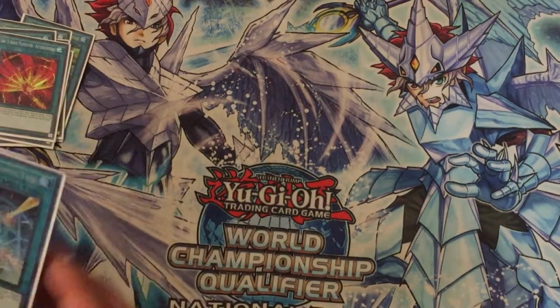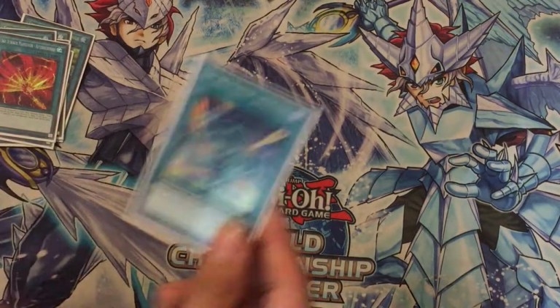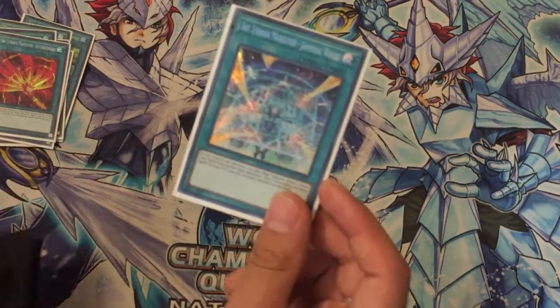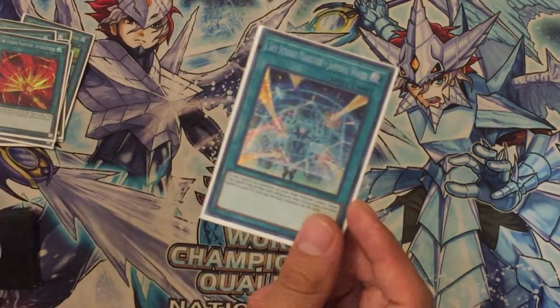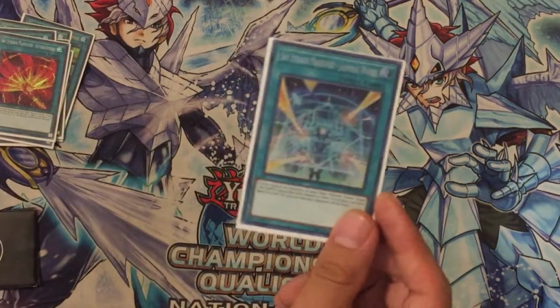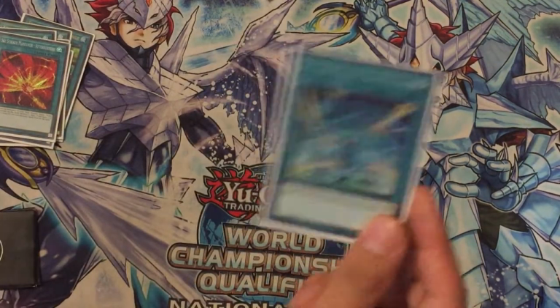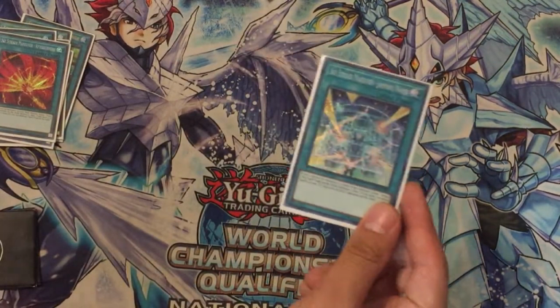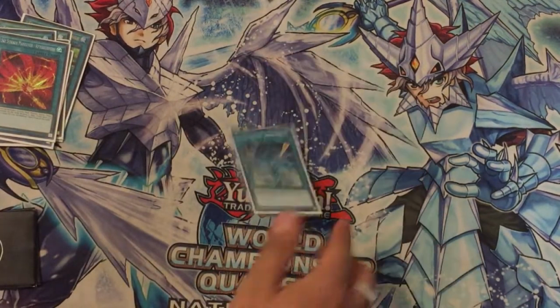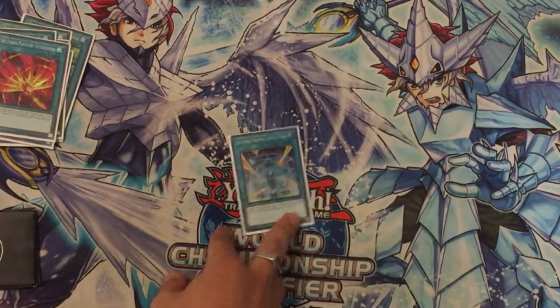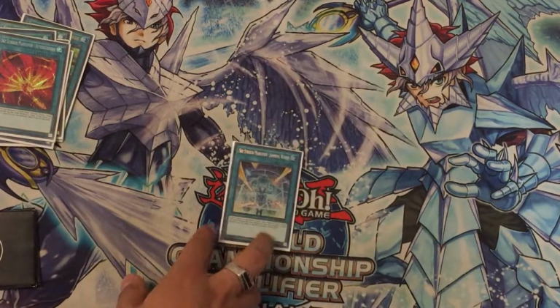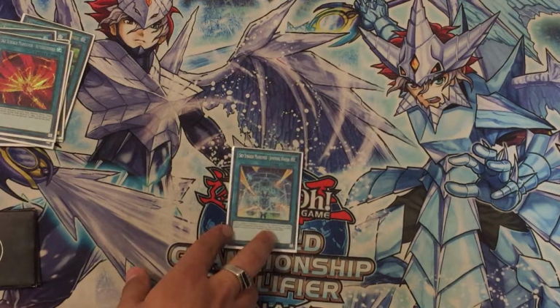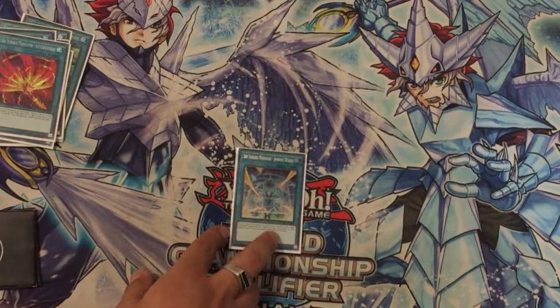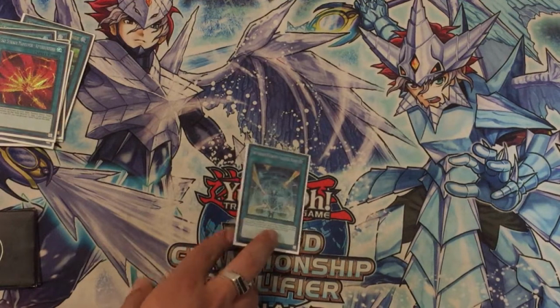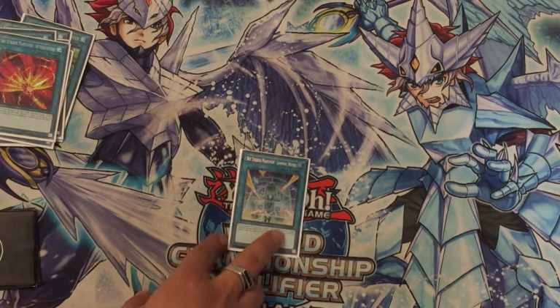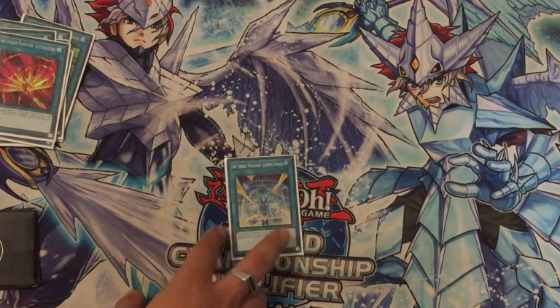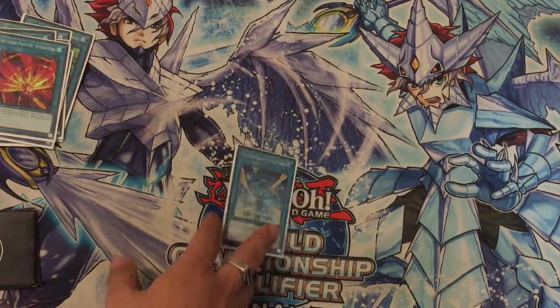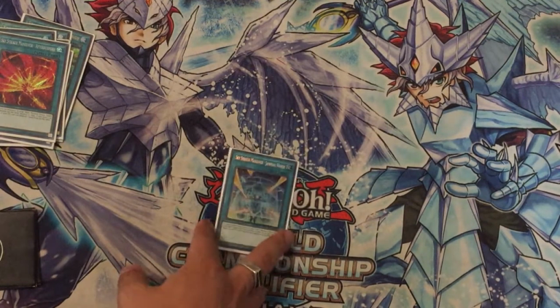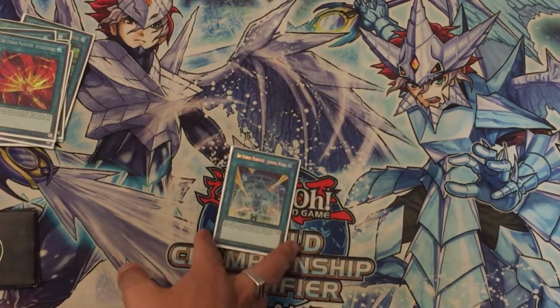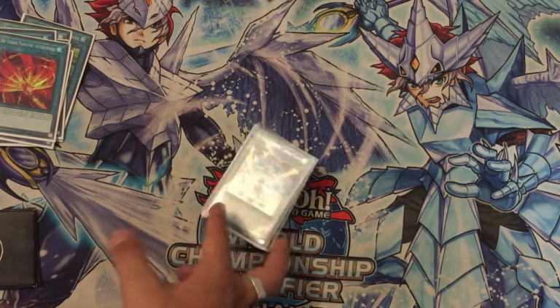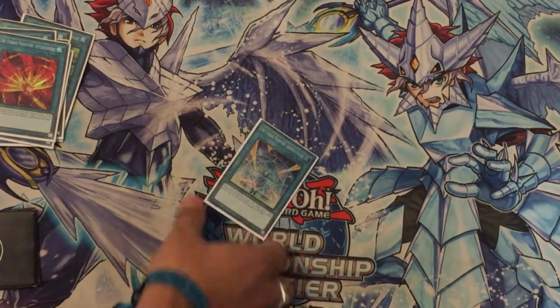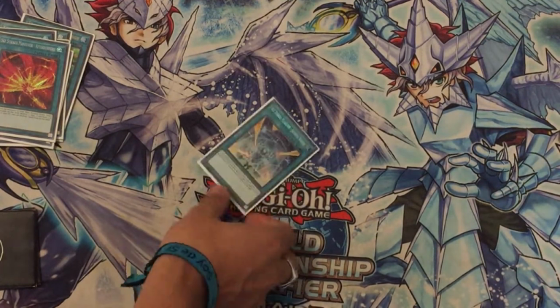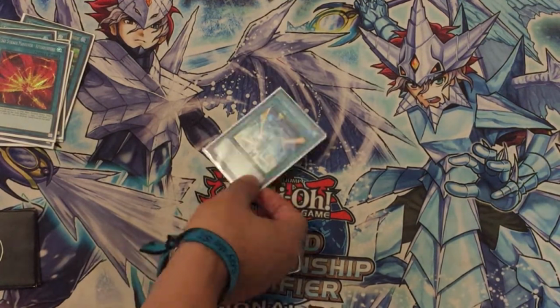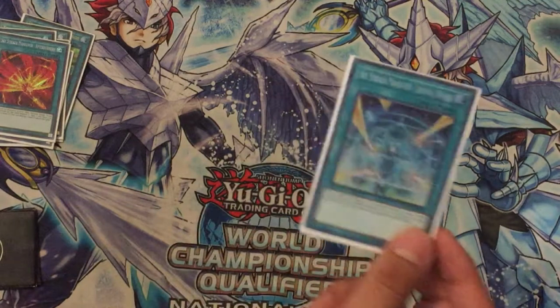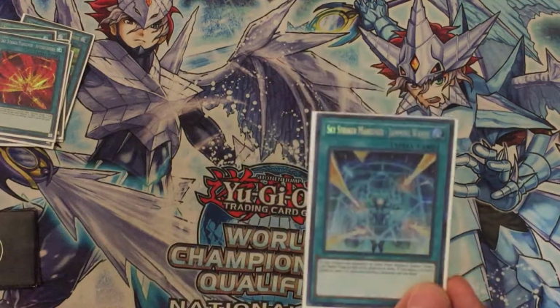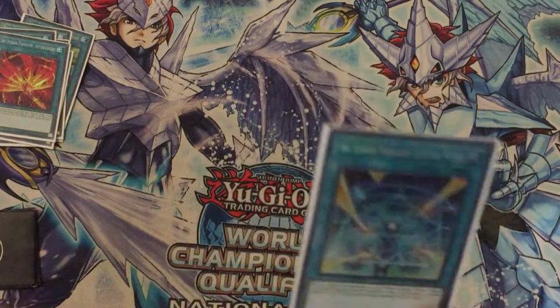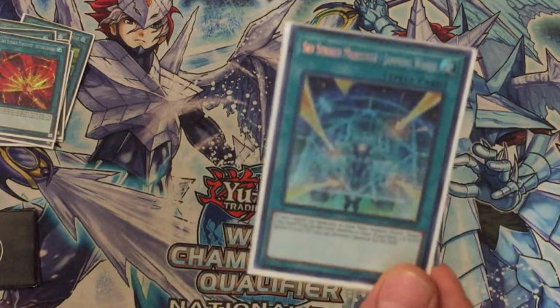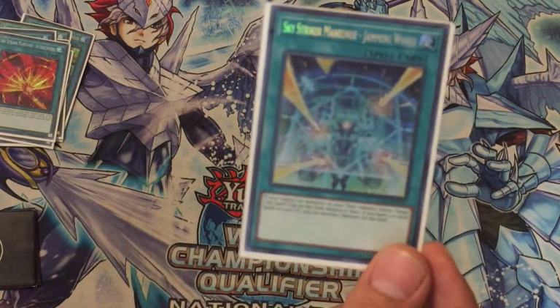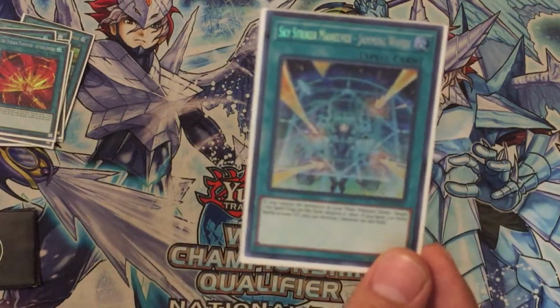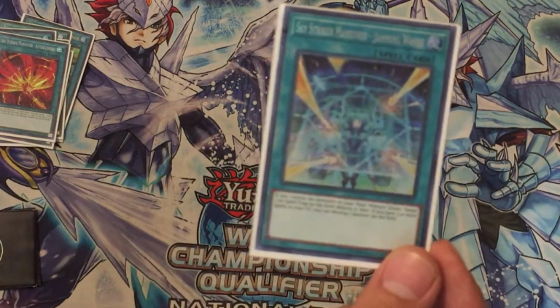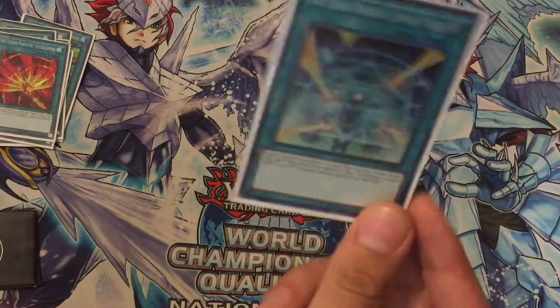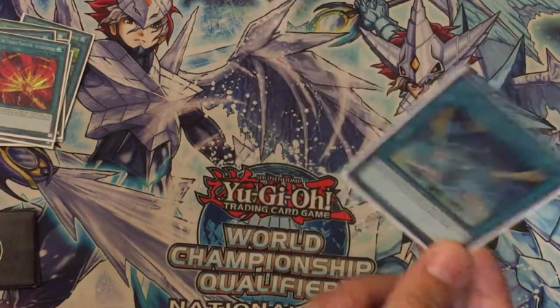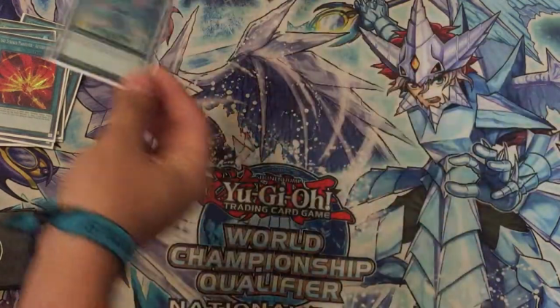I also have Jamming Waves — a cool card against Altergeist and Paleozoic, or any deck that plays backrow. You just pop it out and destroy anything you want.